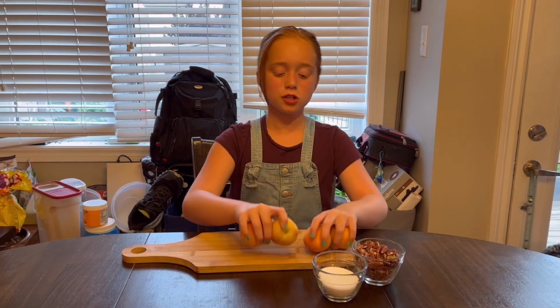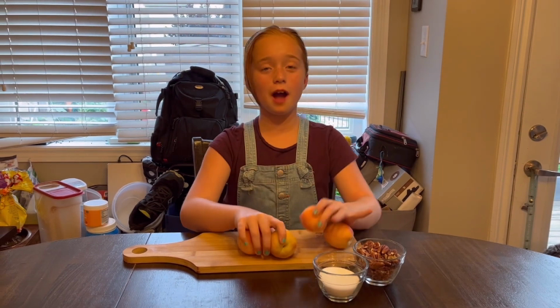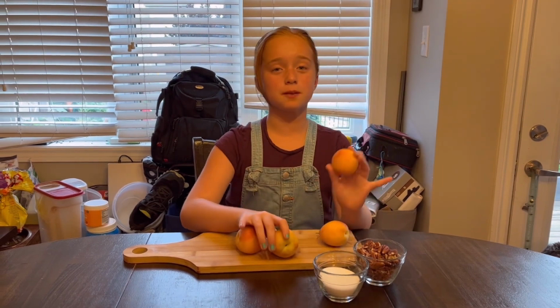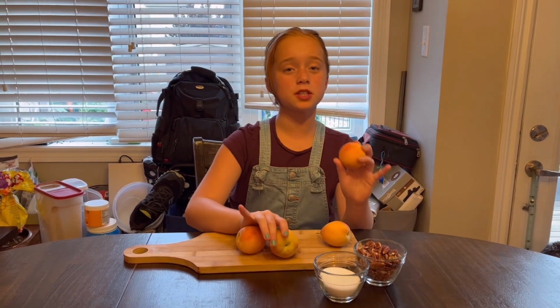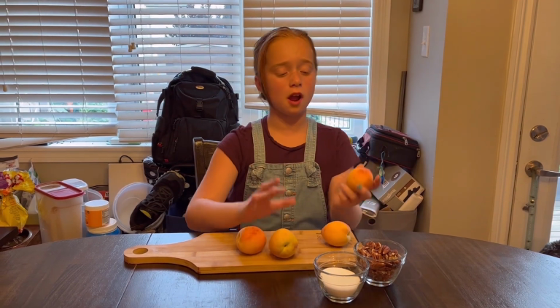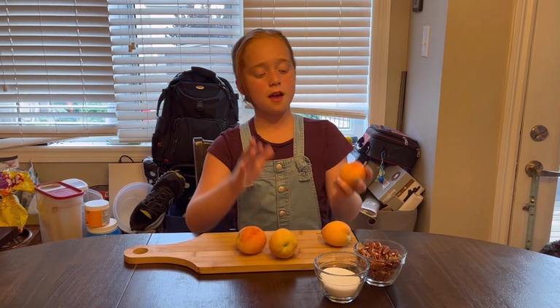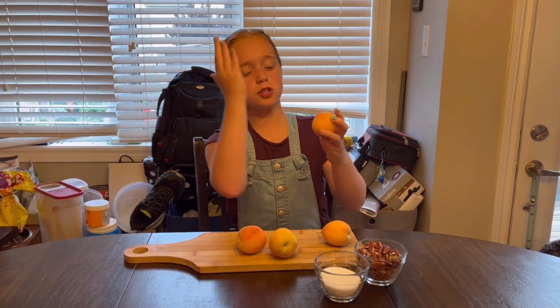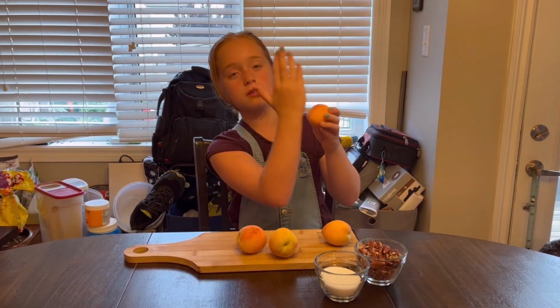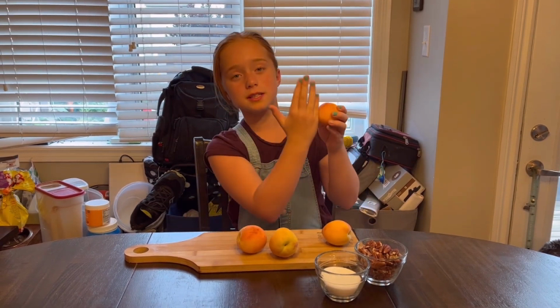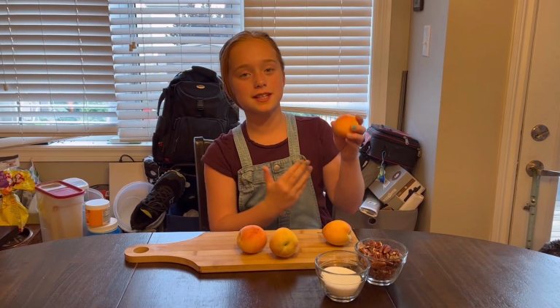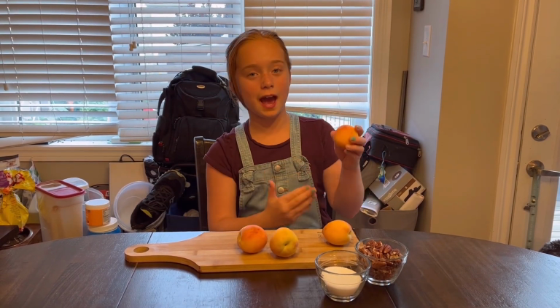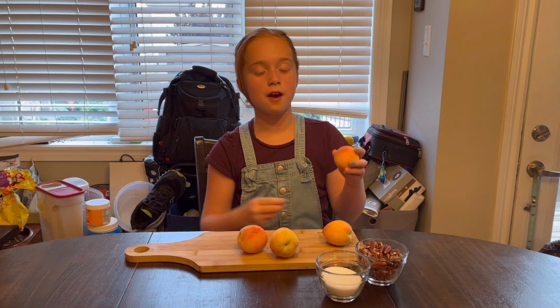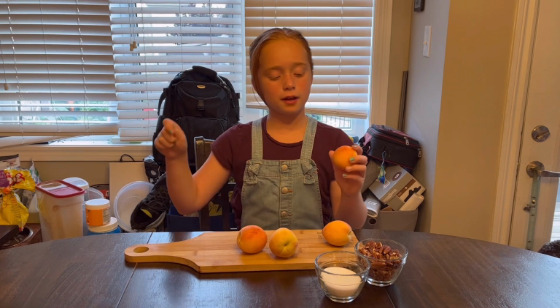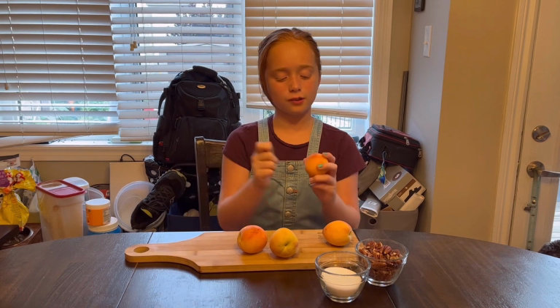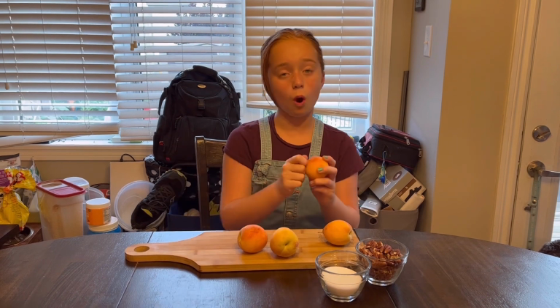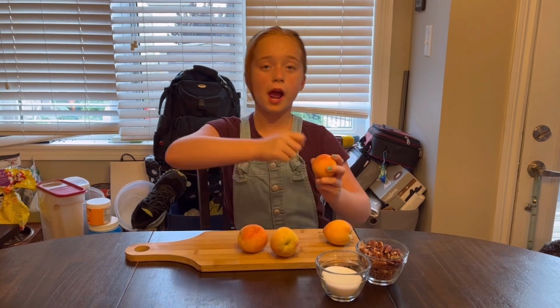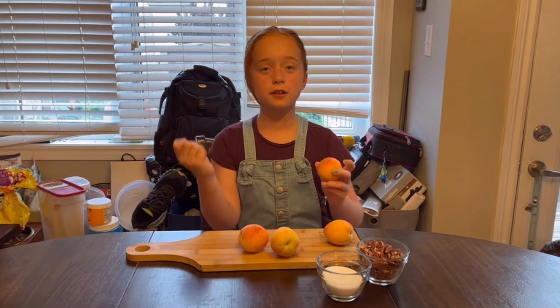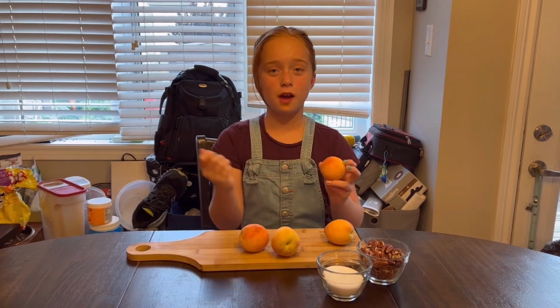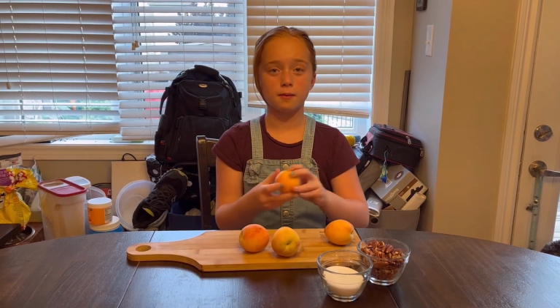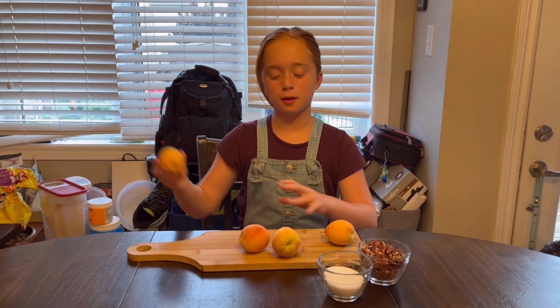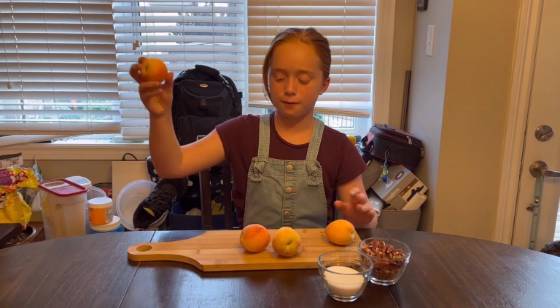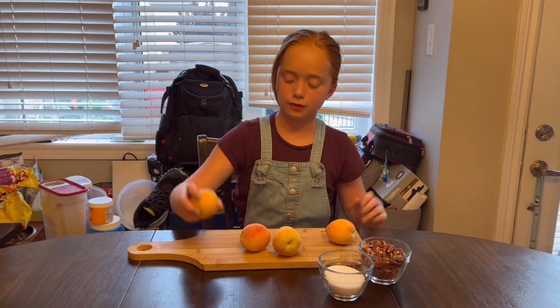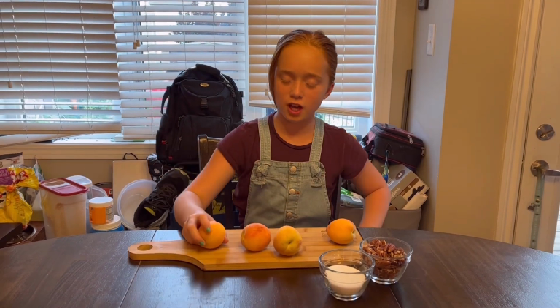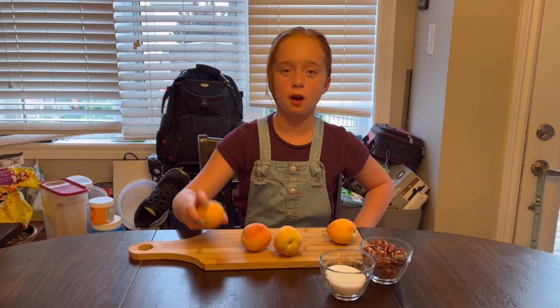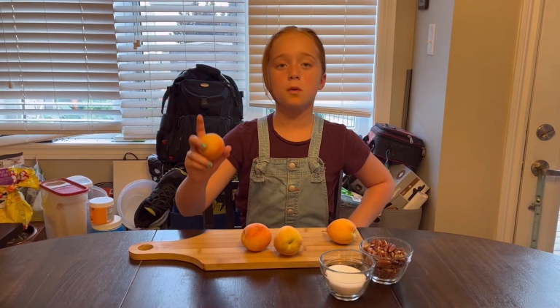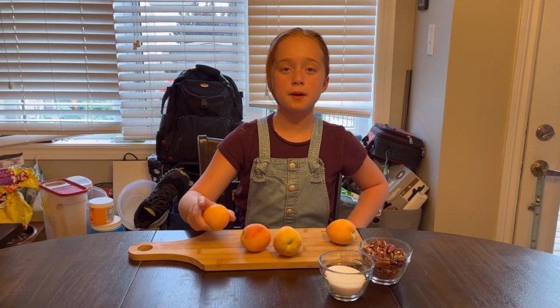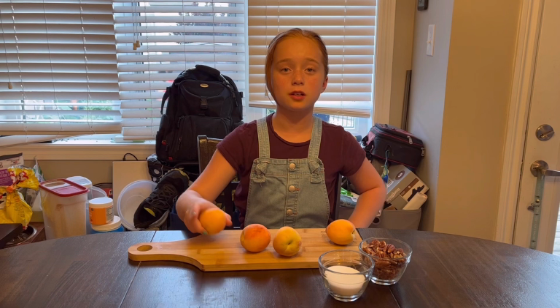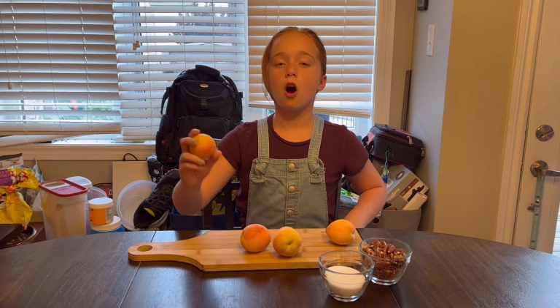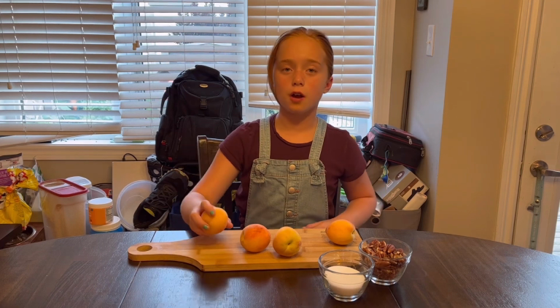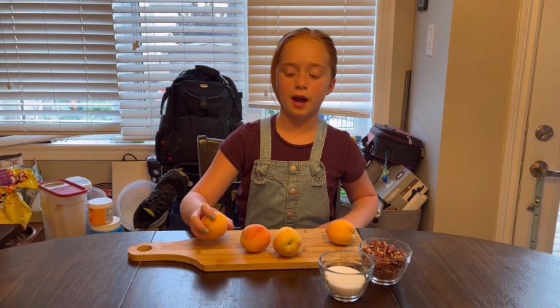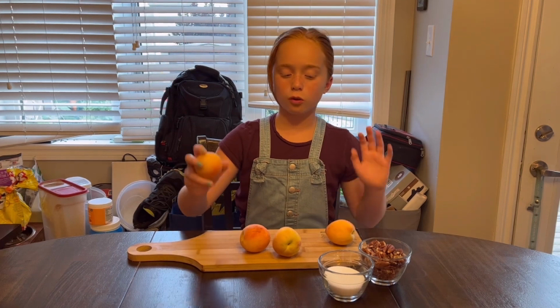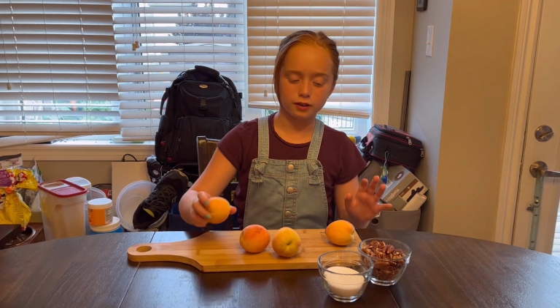I've got some peaches here, and I'm just going to slice them in half. I'm going to take the core out of them, and I'm going to put them flesh side down with a bit of butter on my griddle.